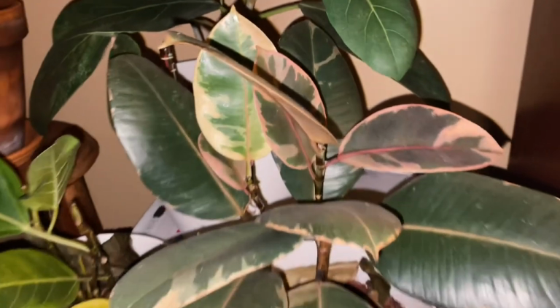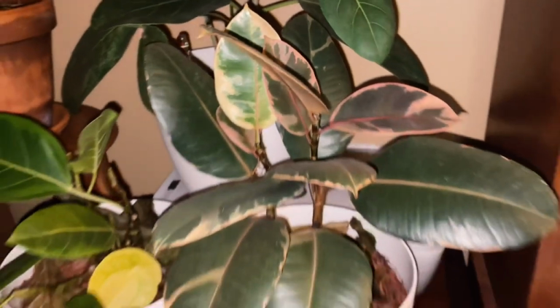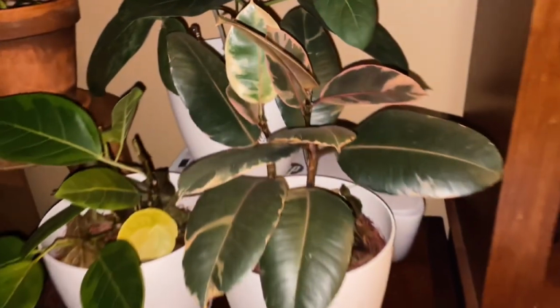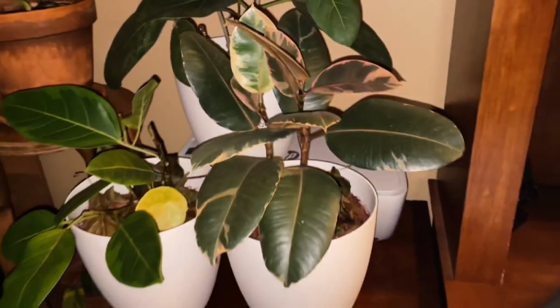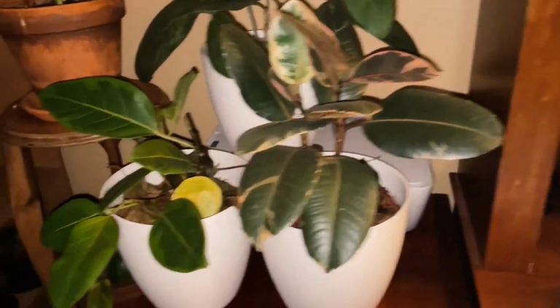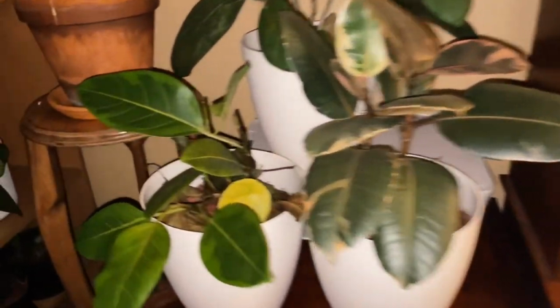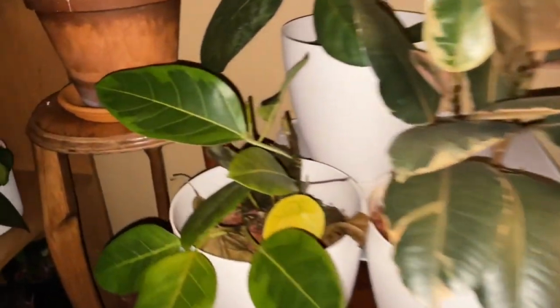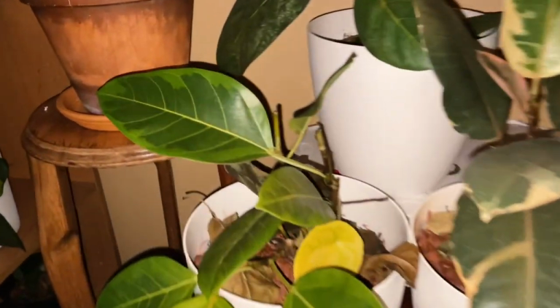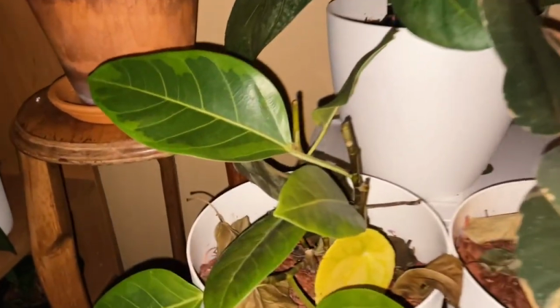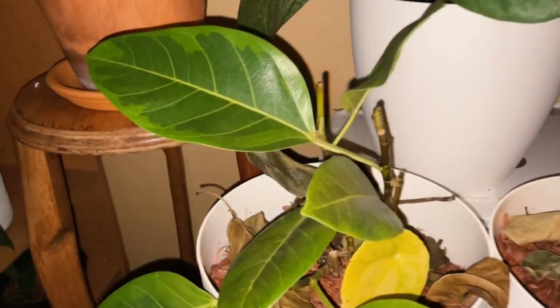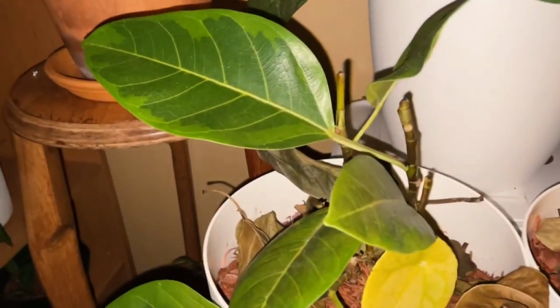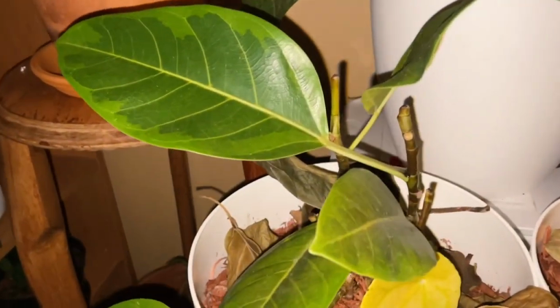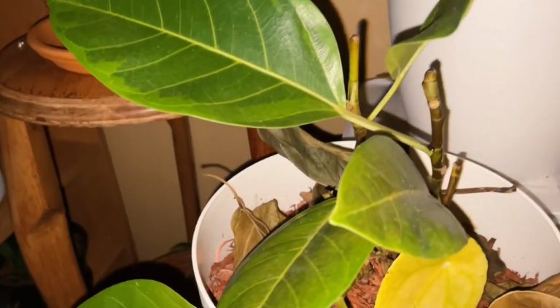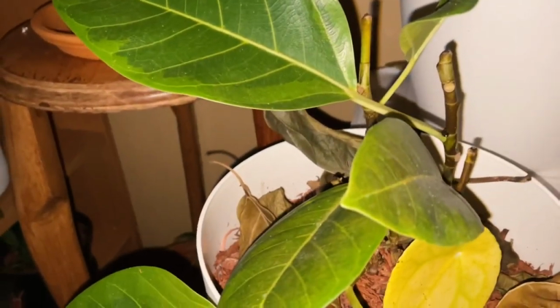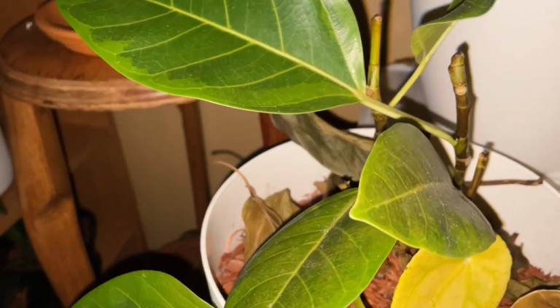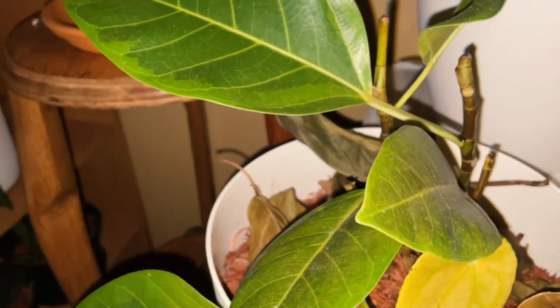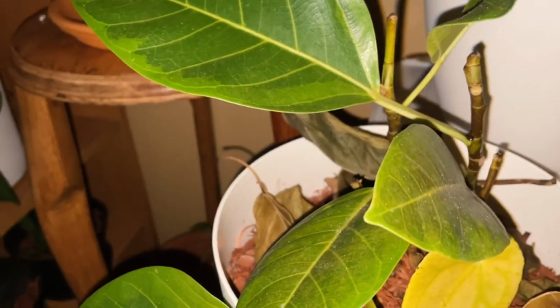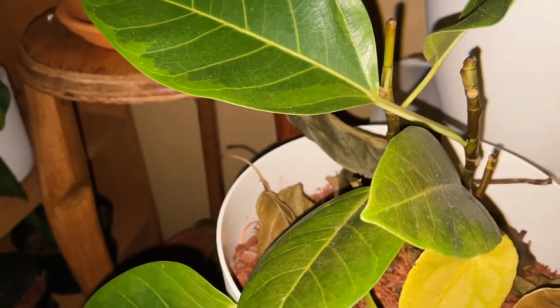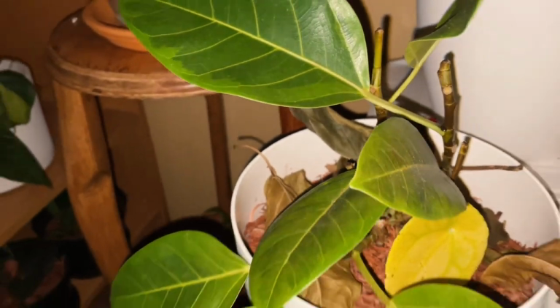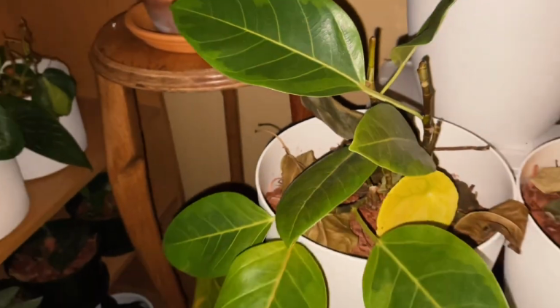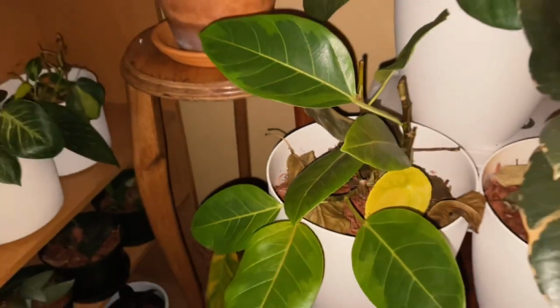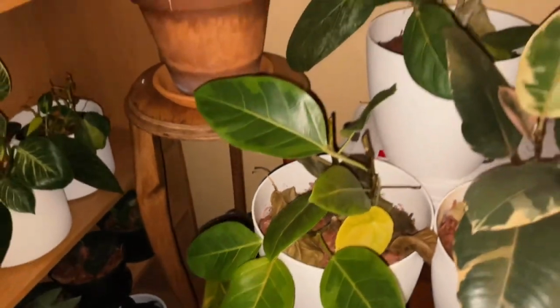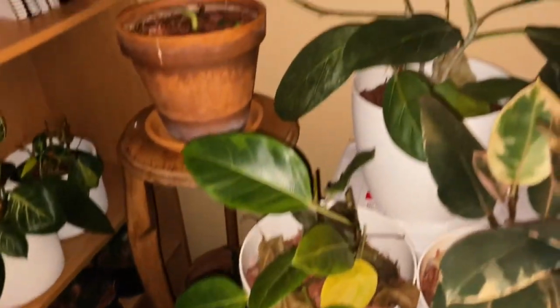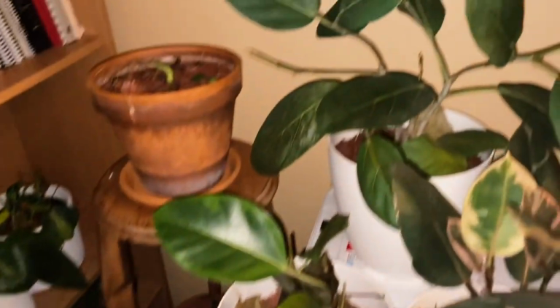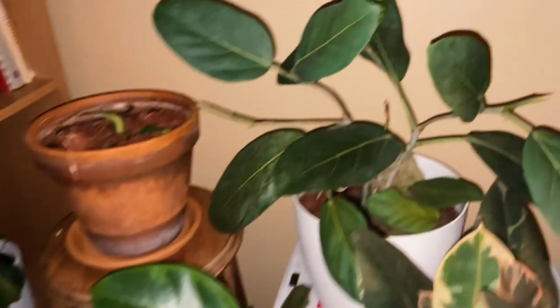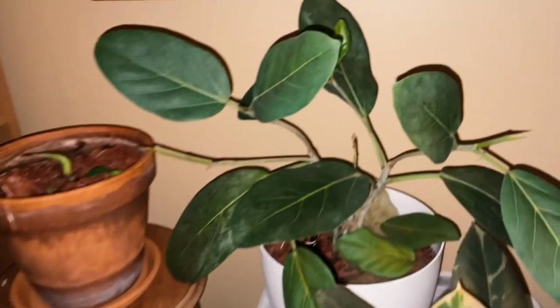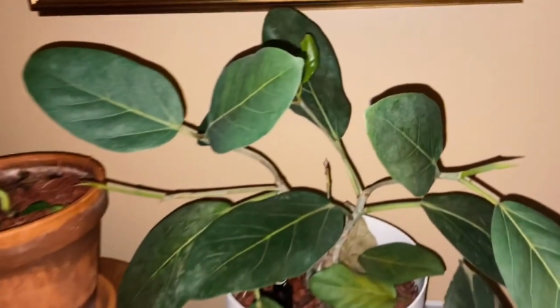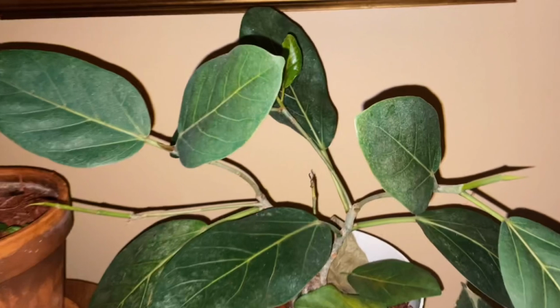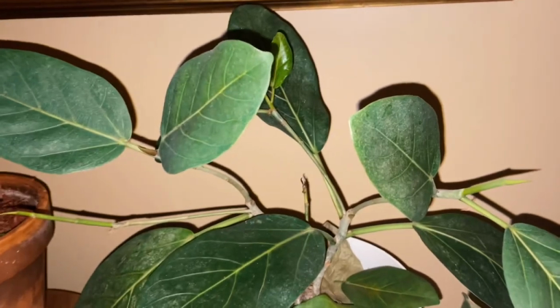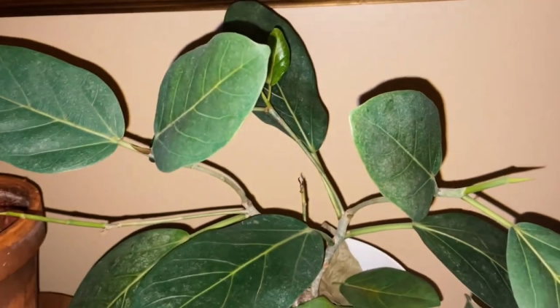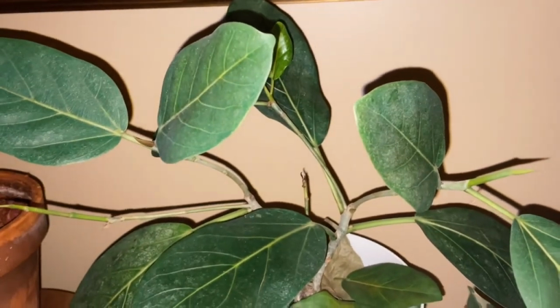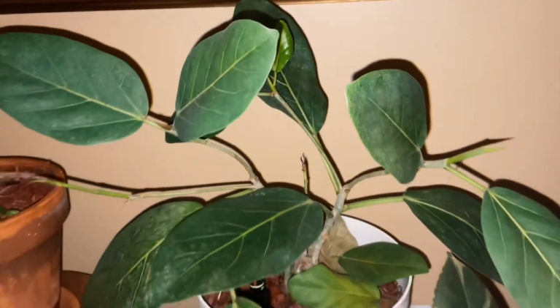This is the Milania, another kind of rubber tree. It's the lemon tree variety, and my favorite — the one that is the national tree of India.